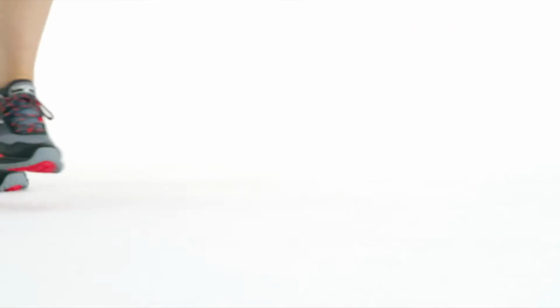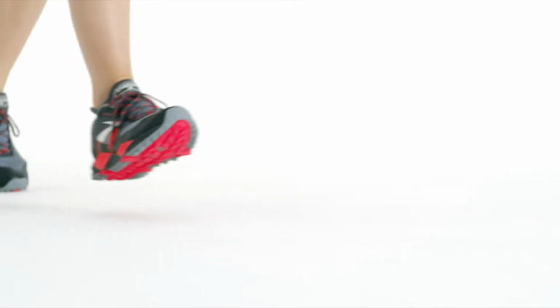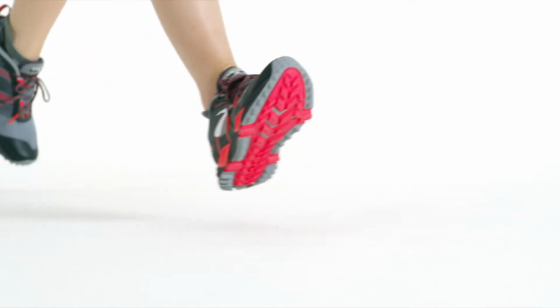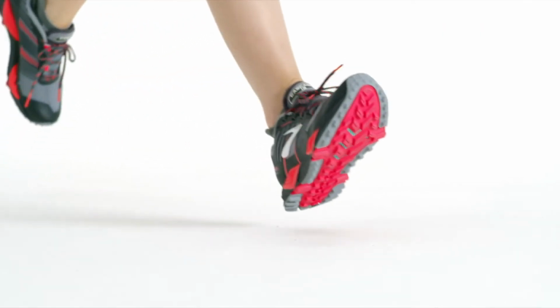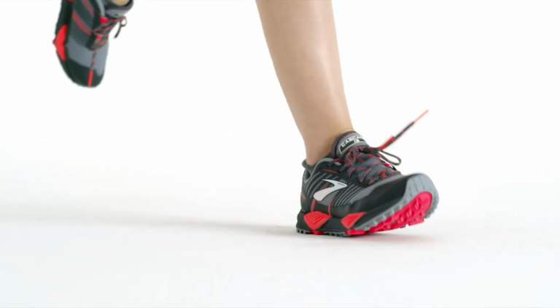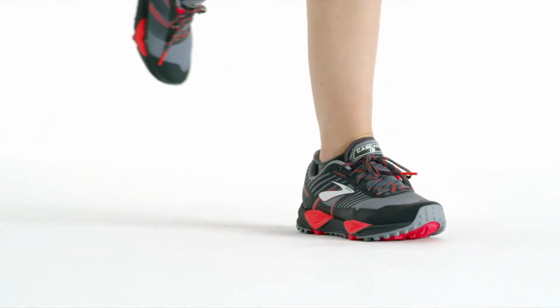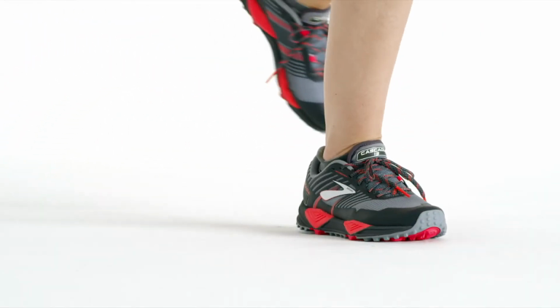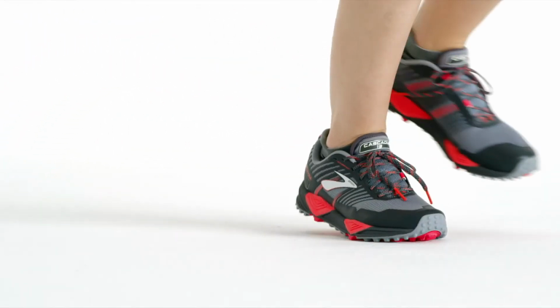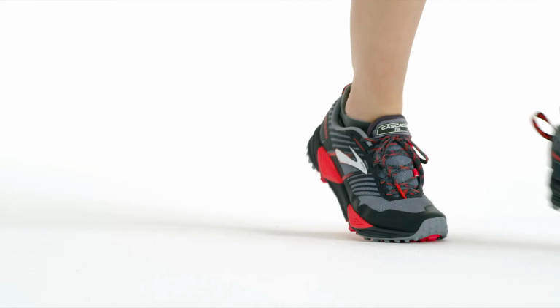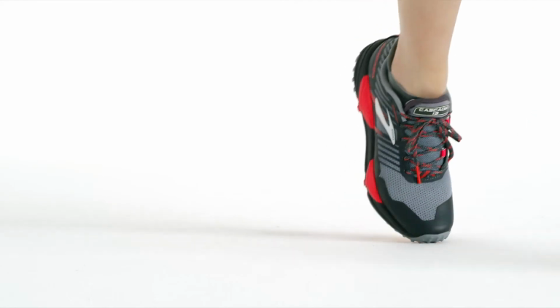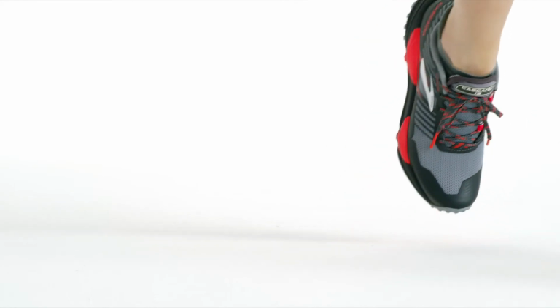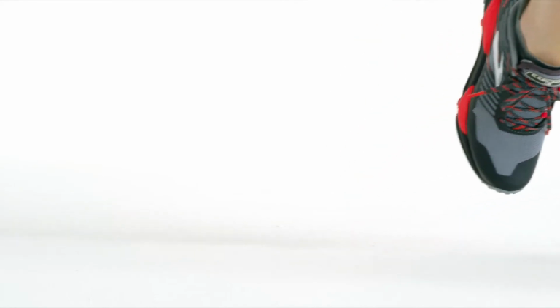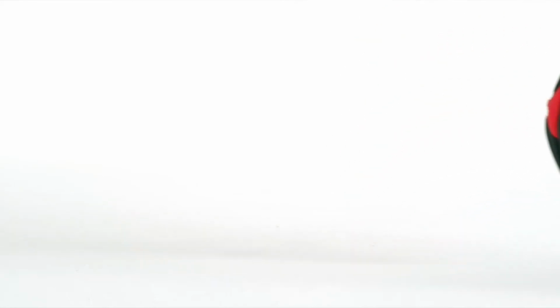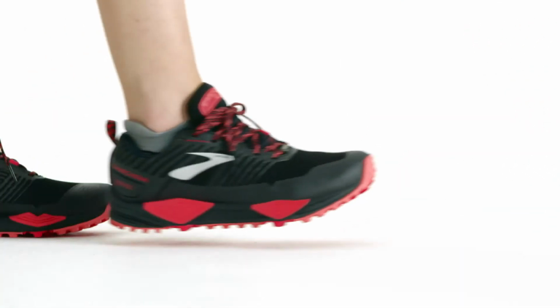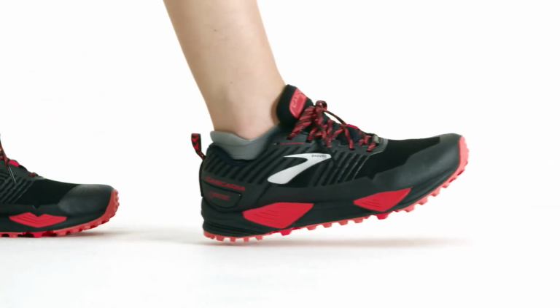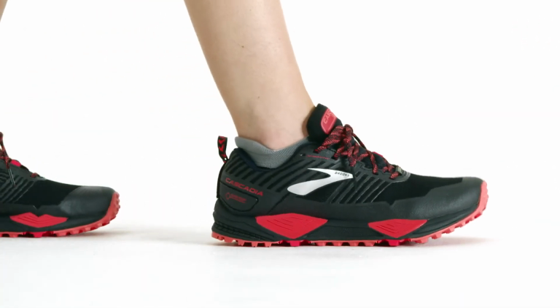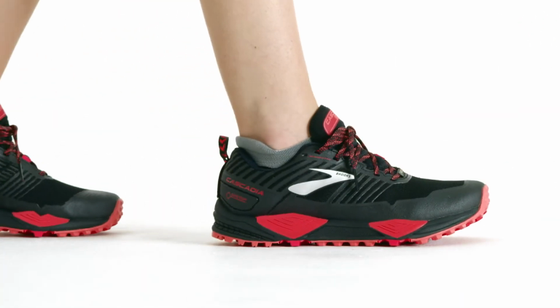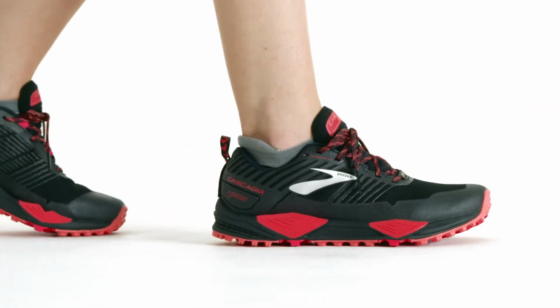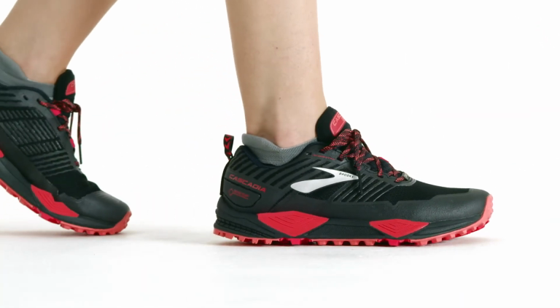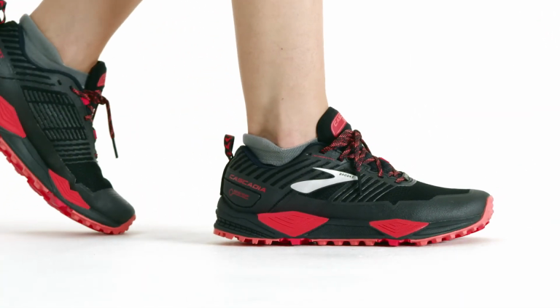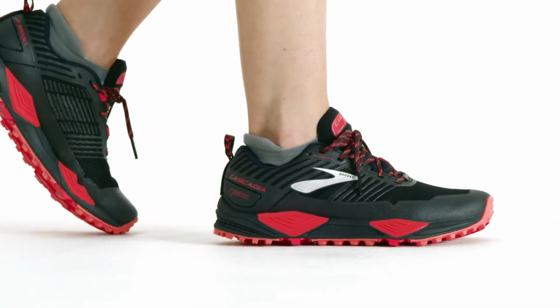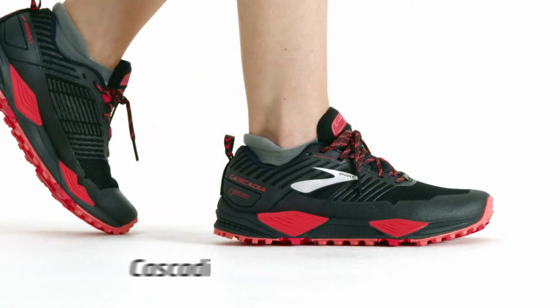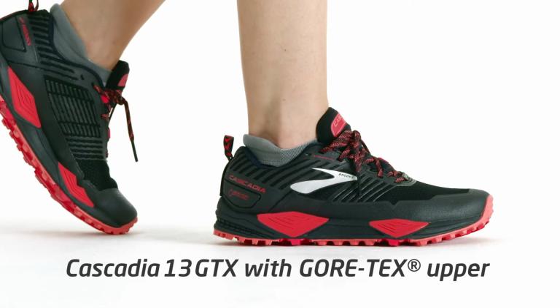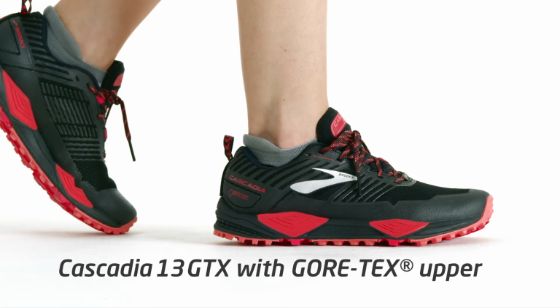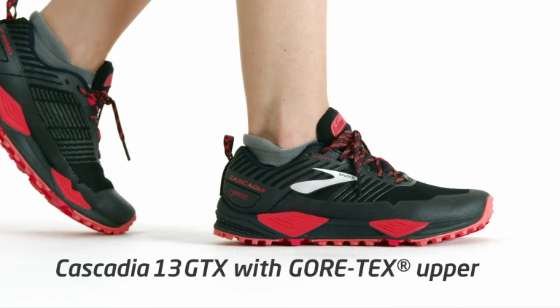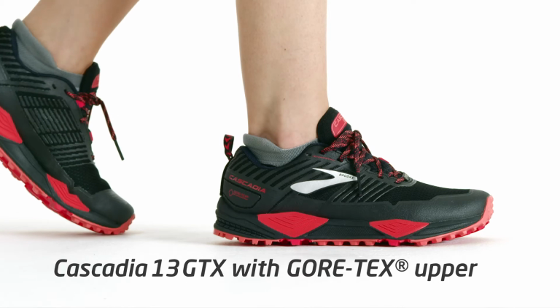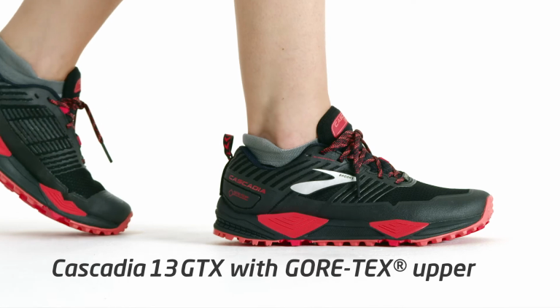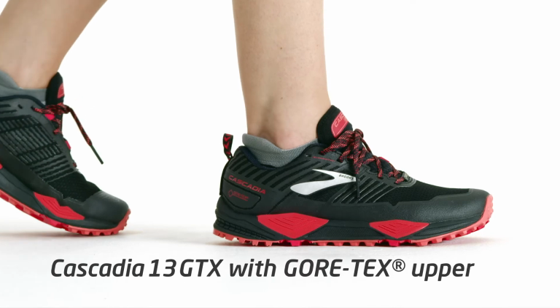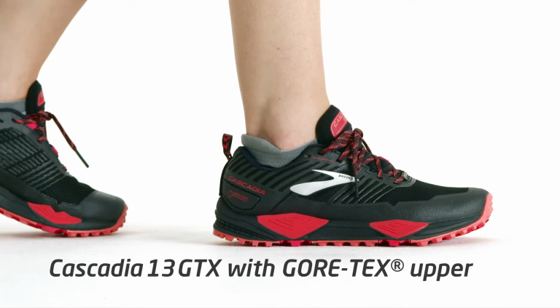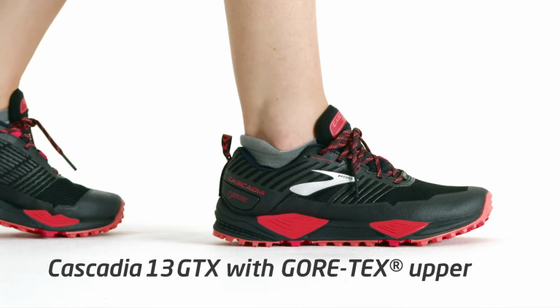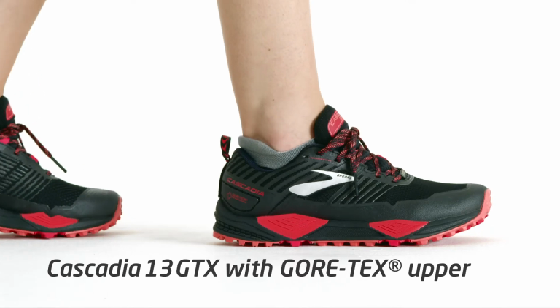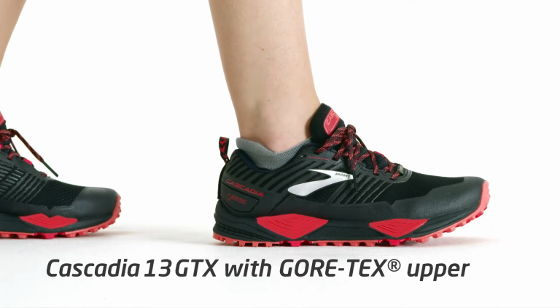With confidence and protection underfoot, you'll scale the mountains proud and brave. And for an entirely waterproof ride, check out our Cascadia 13 GTX with Gore-Tex Upper.